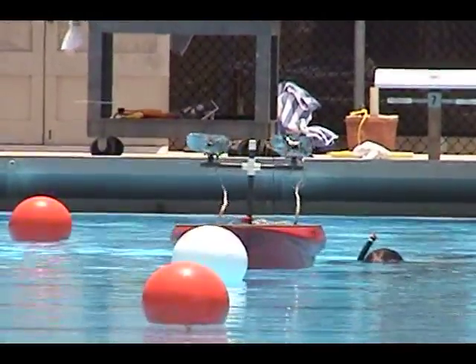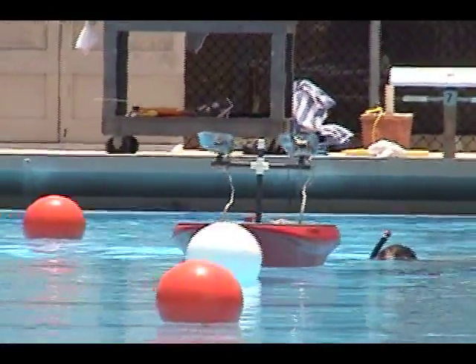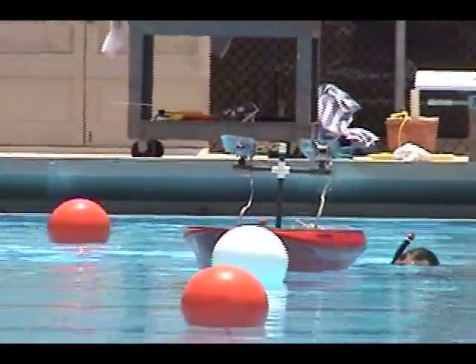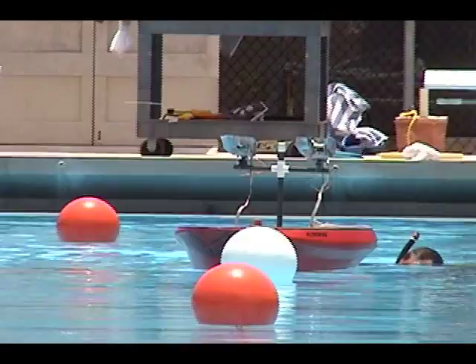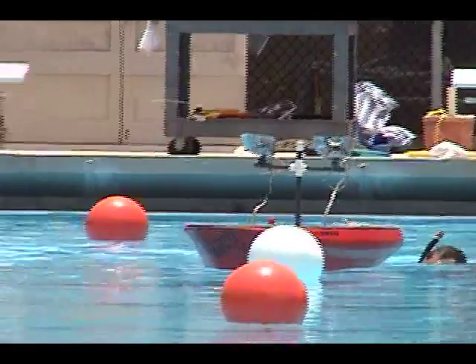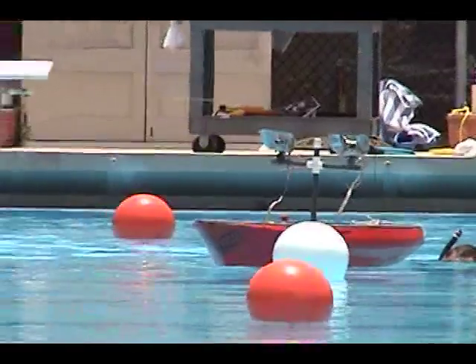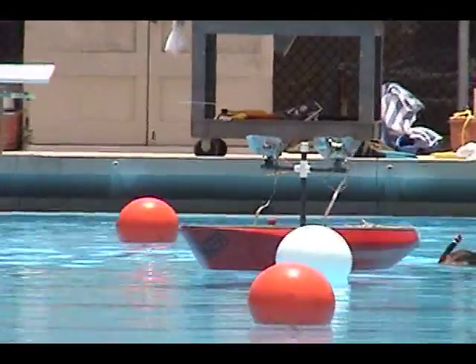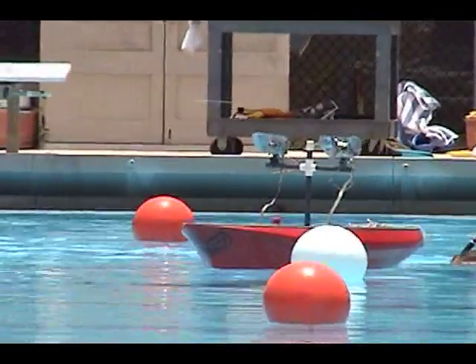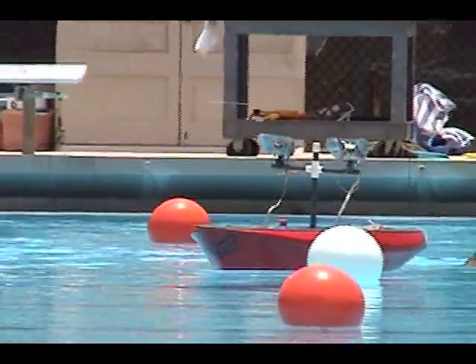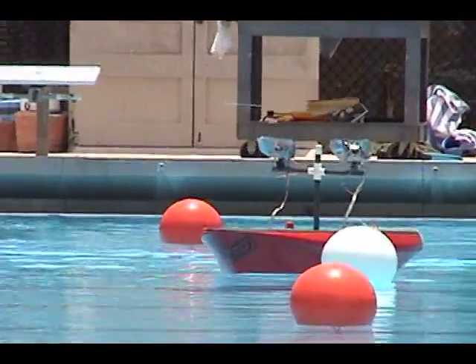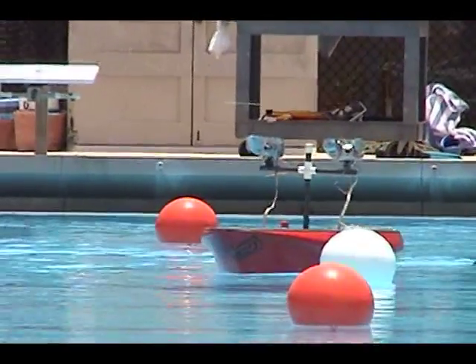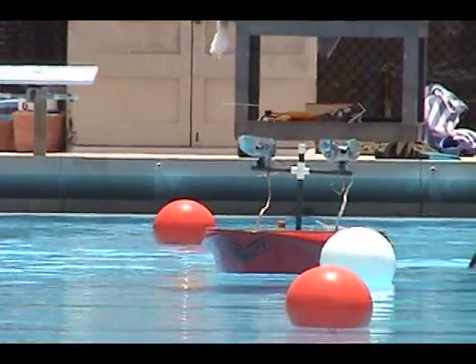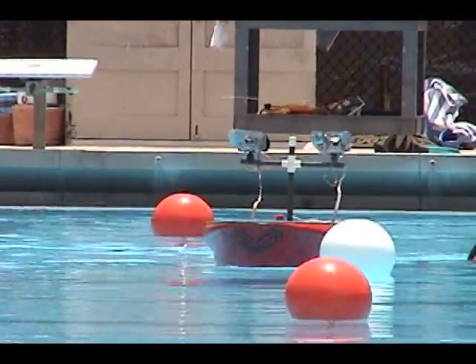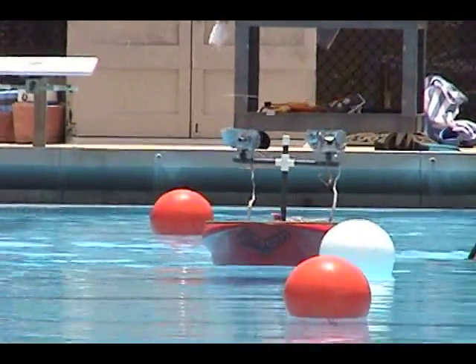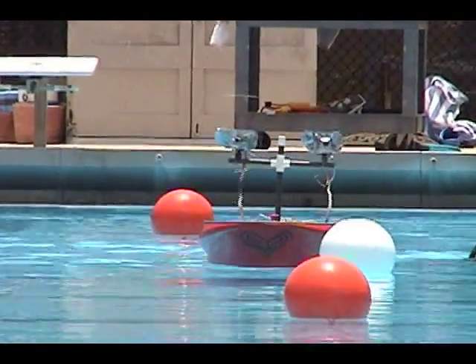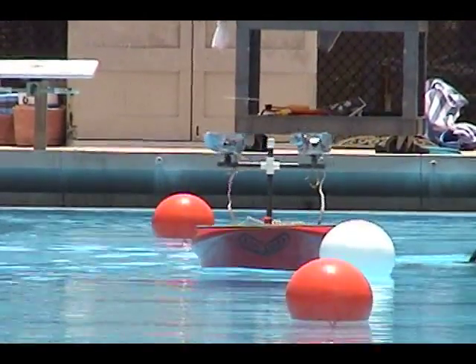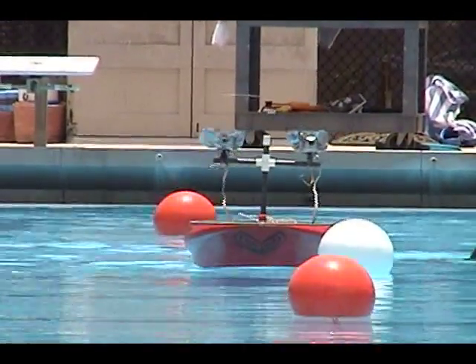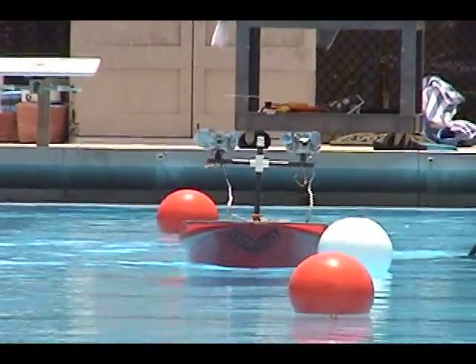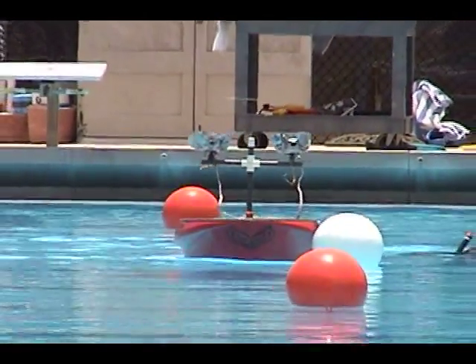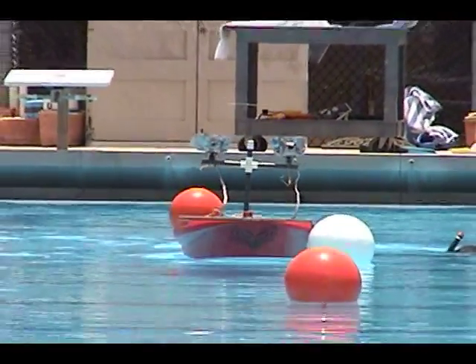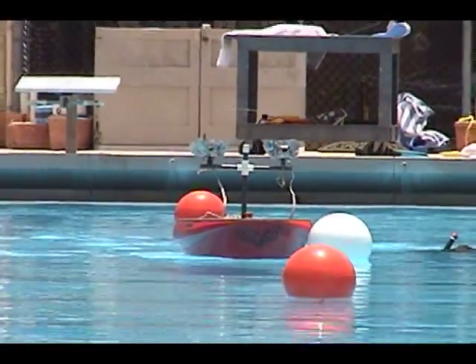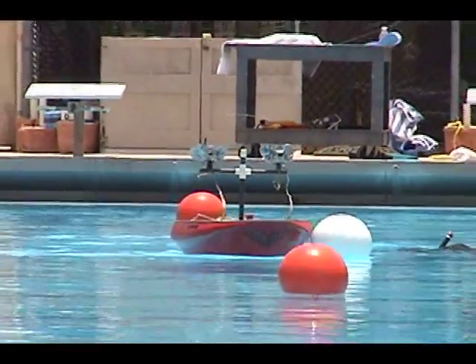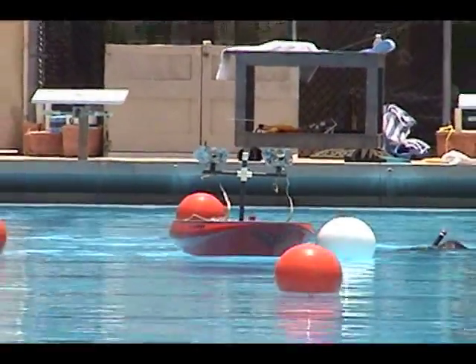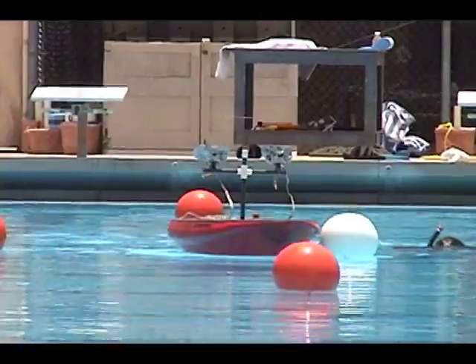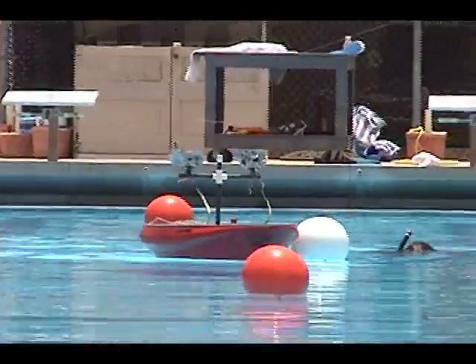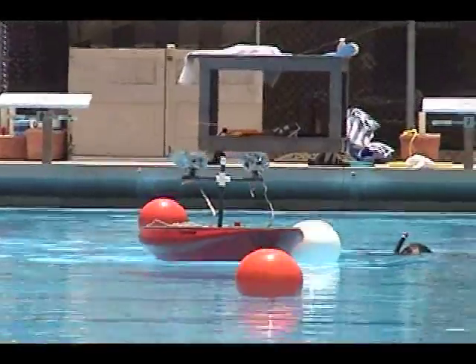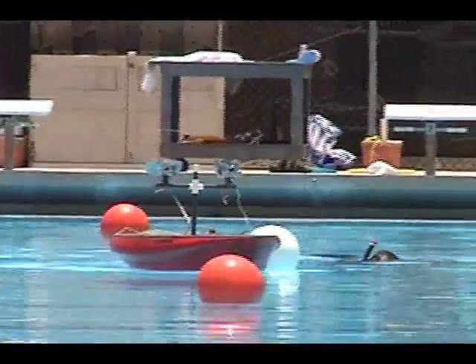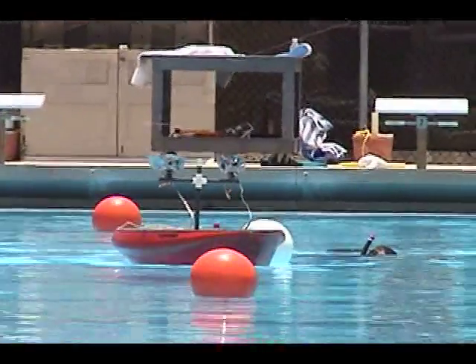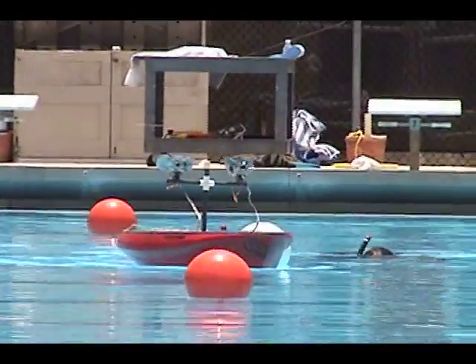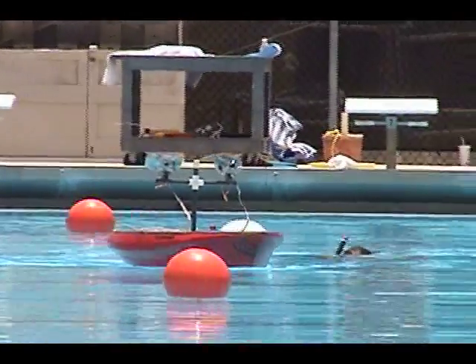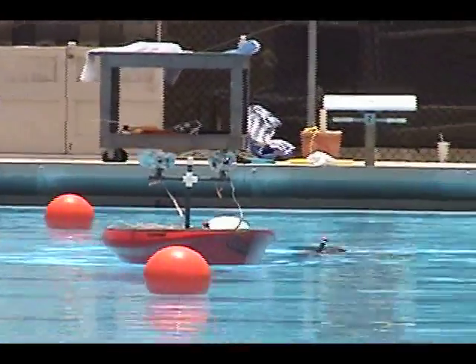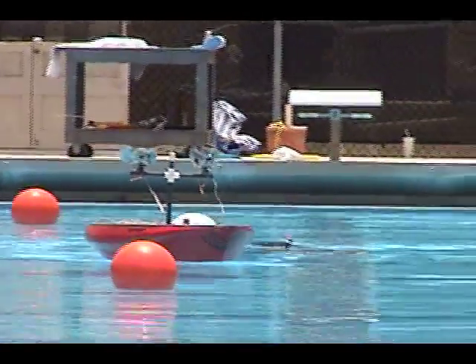In this segment, watch as Gus successfully navigates between buoys that are only a few feet apart. This would not be possible with GPS-only navigation.